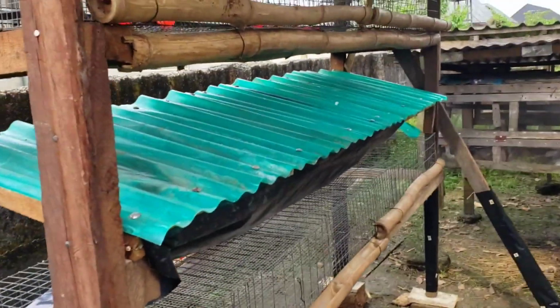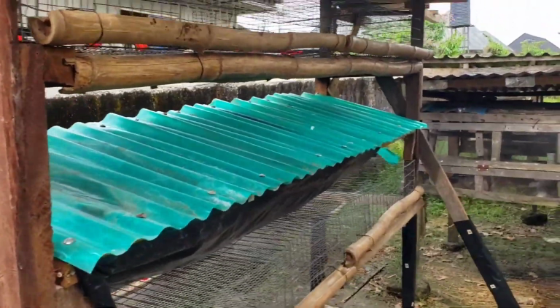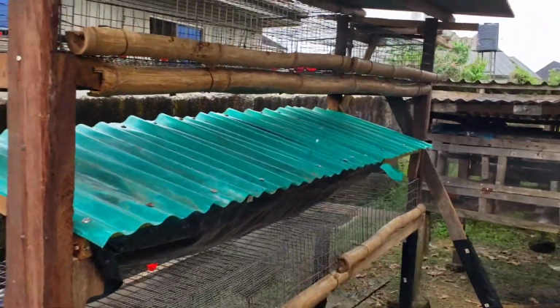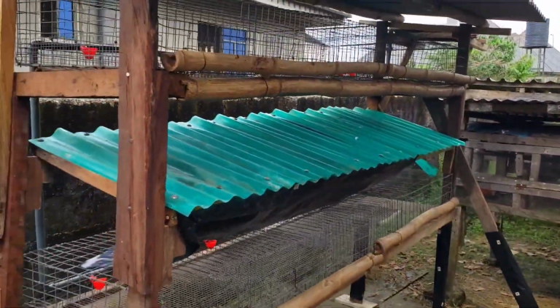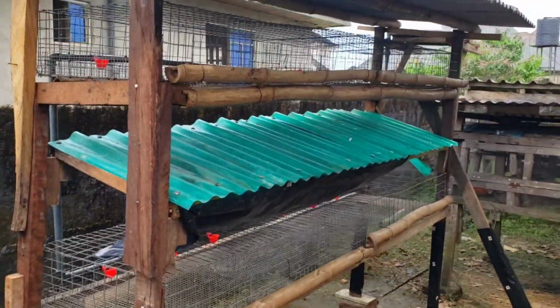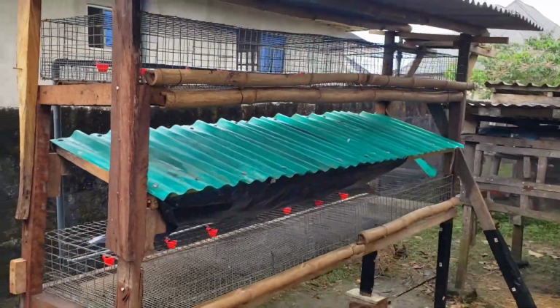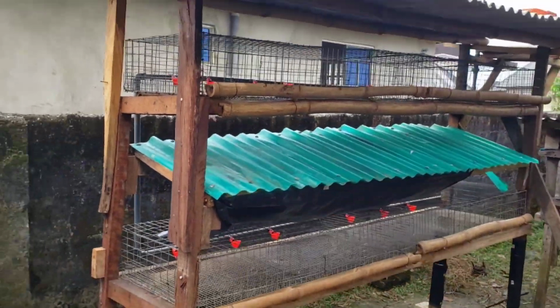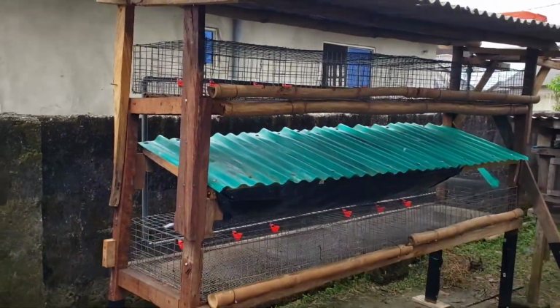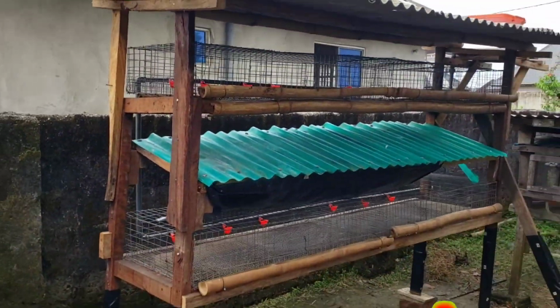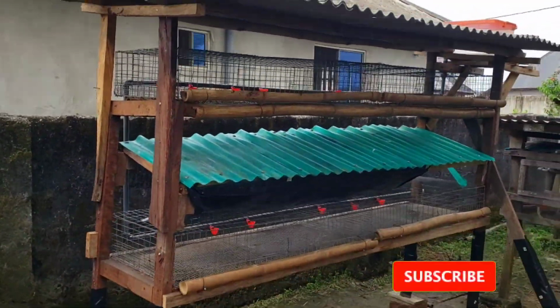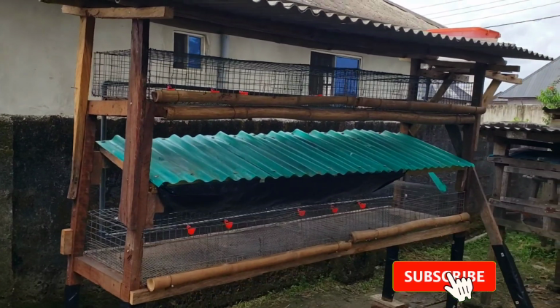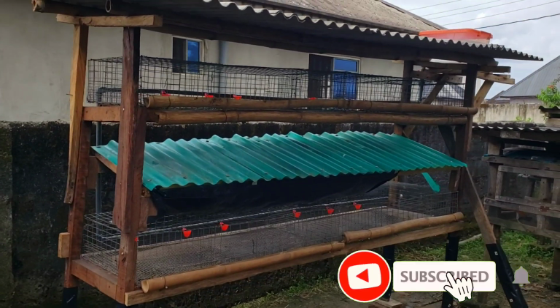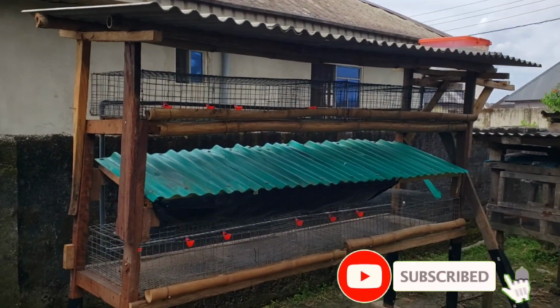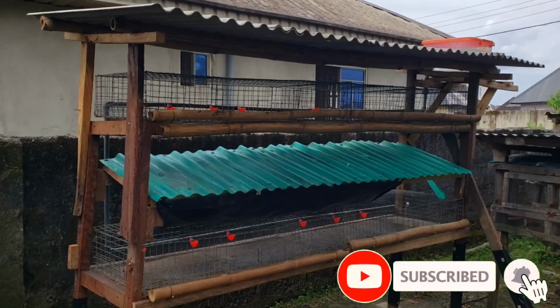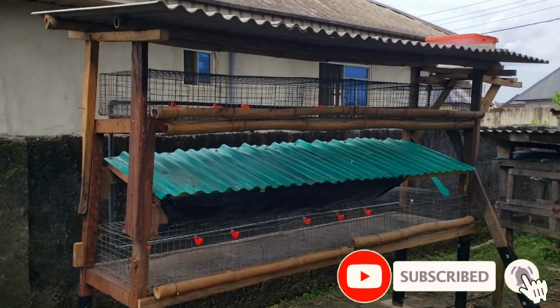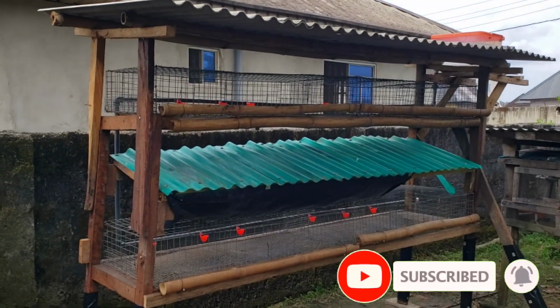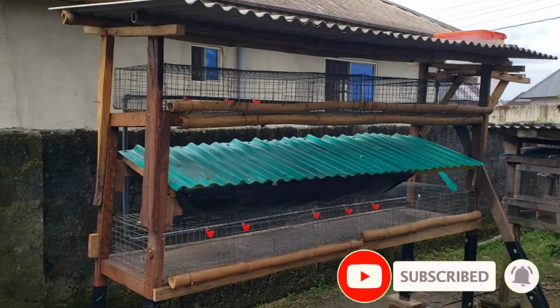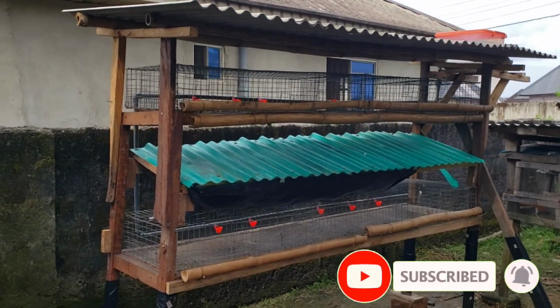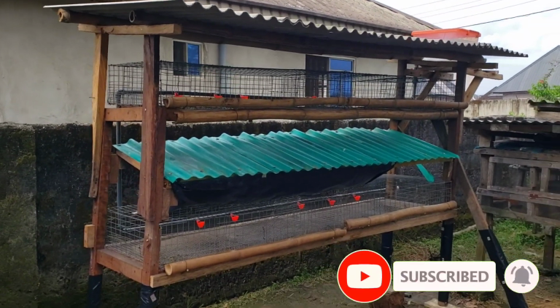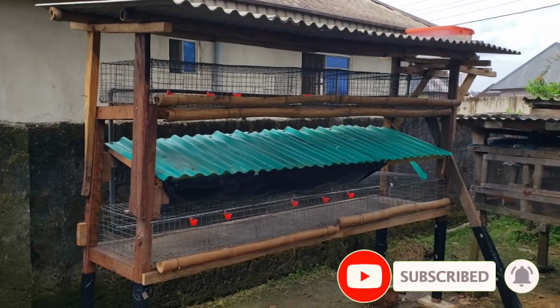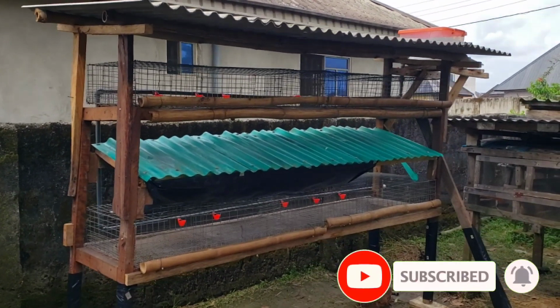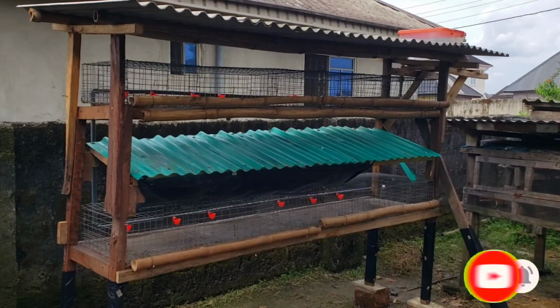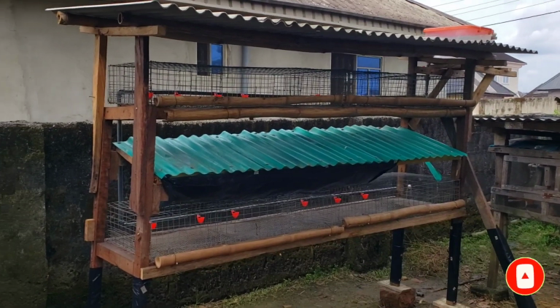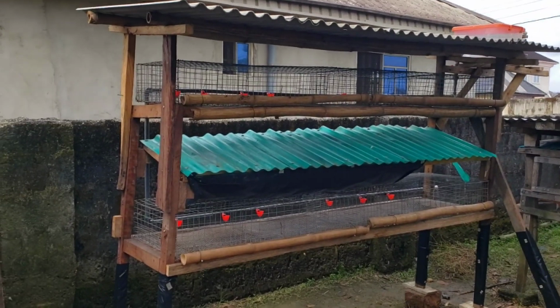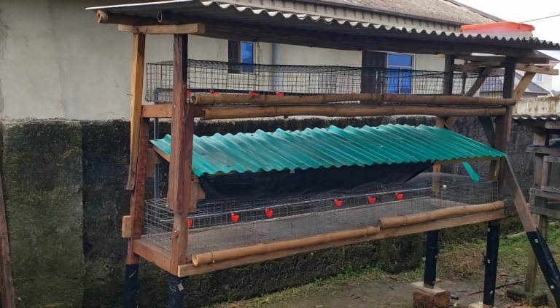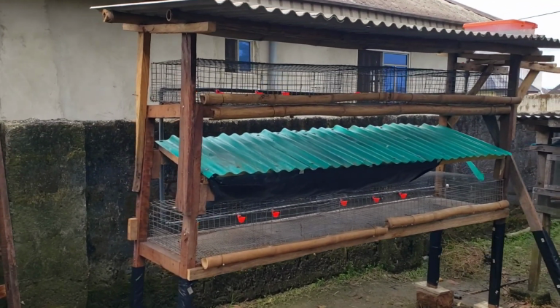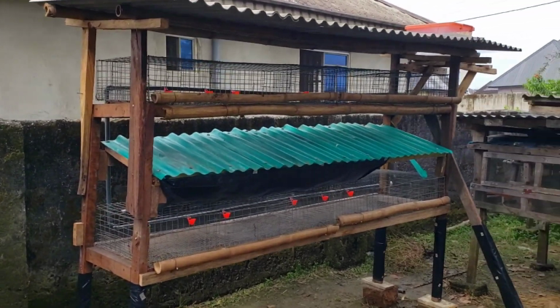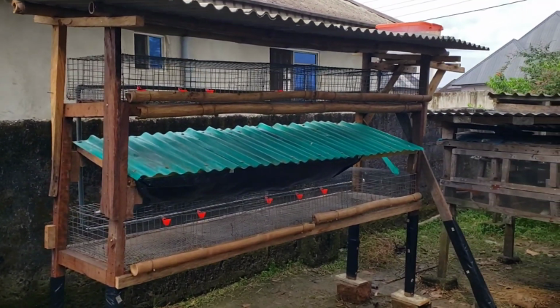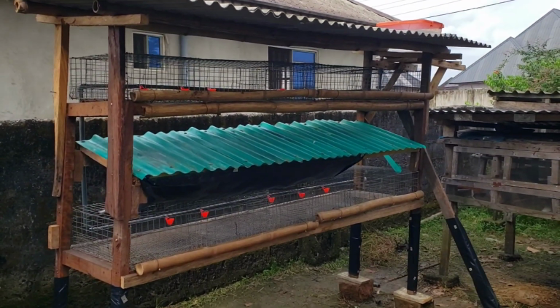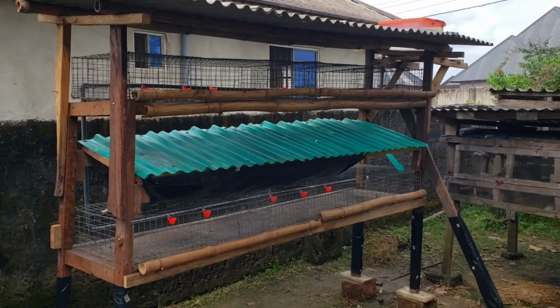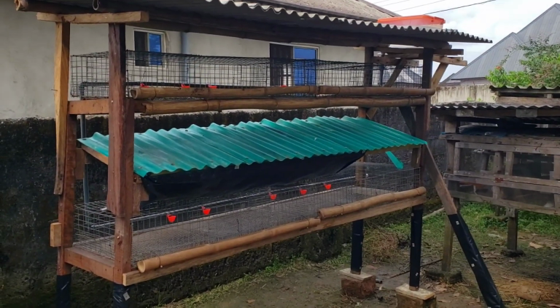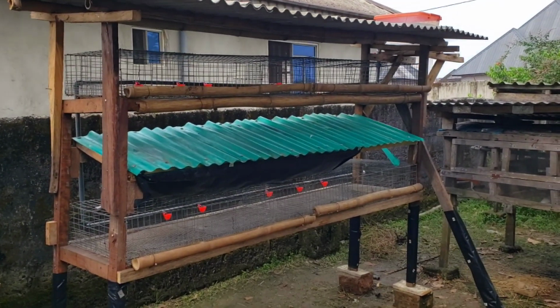The next thing now is to move our quails into their new apartment. We are going to be doing that very soon, and you're going to see it in this video as well. See you soon, guys.